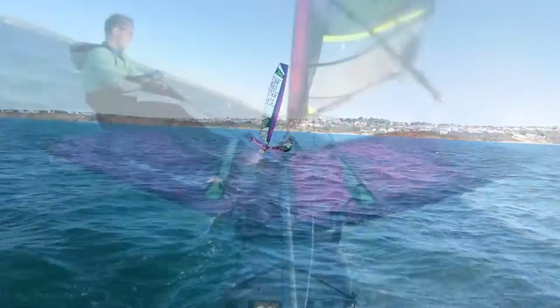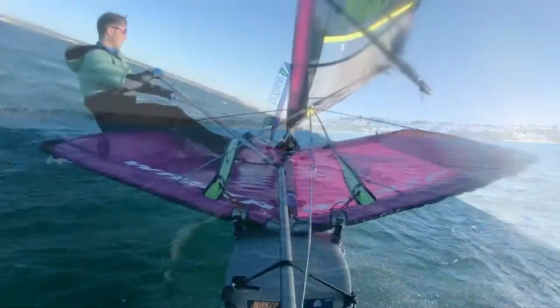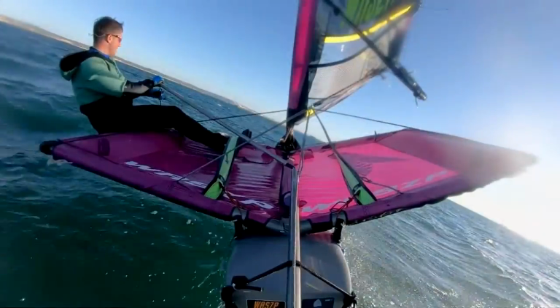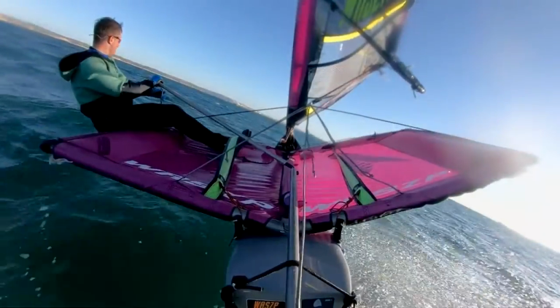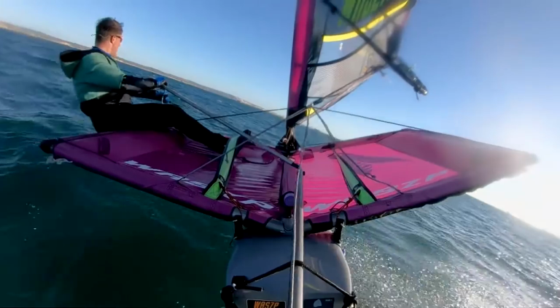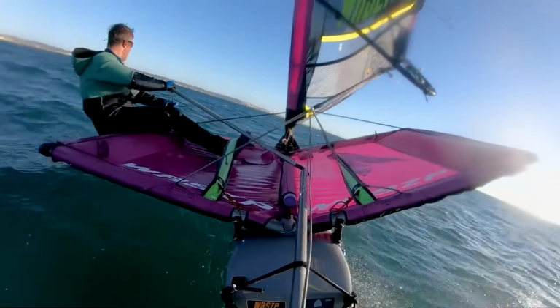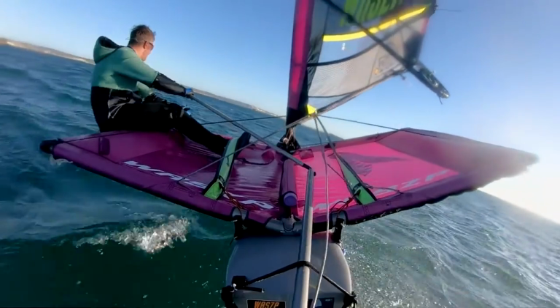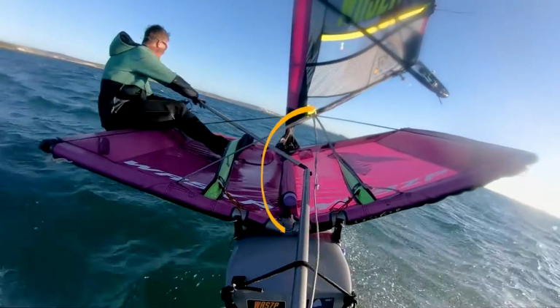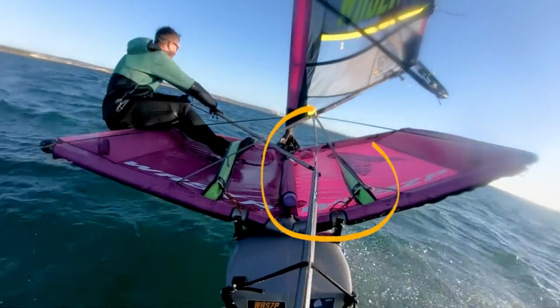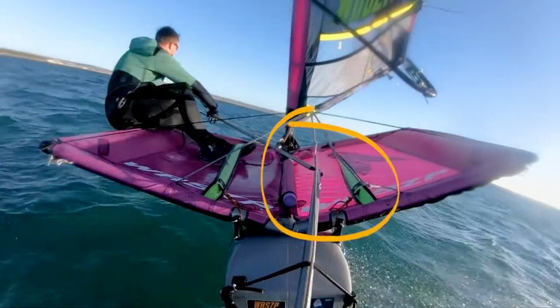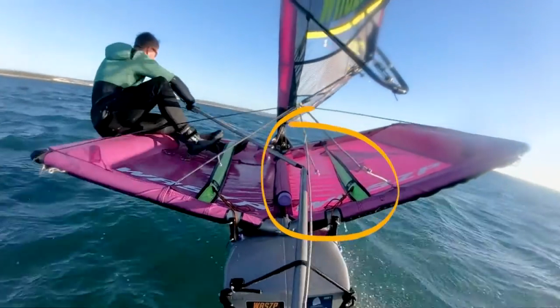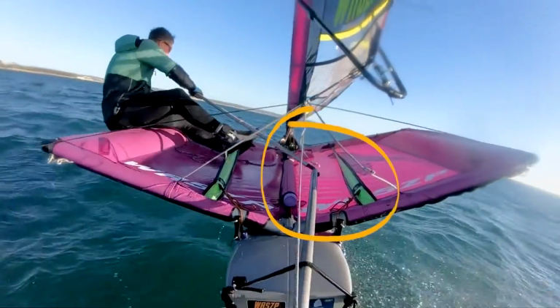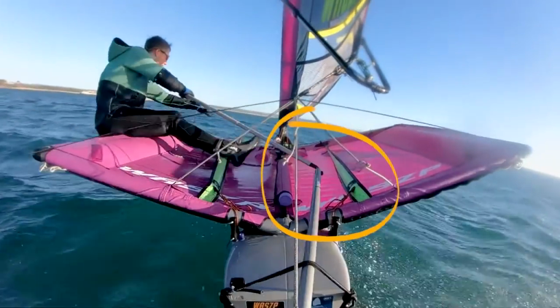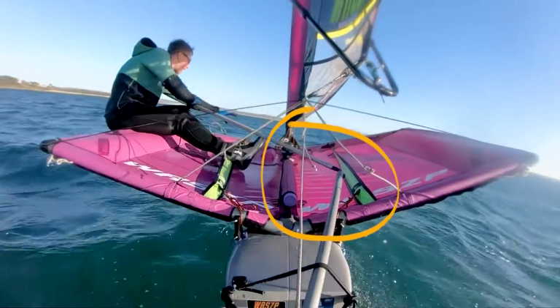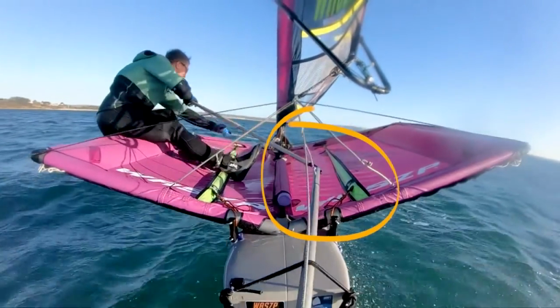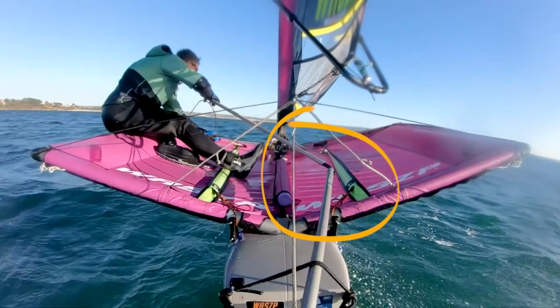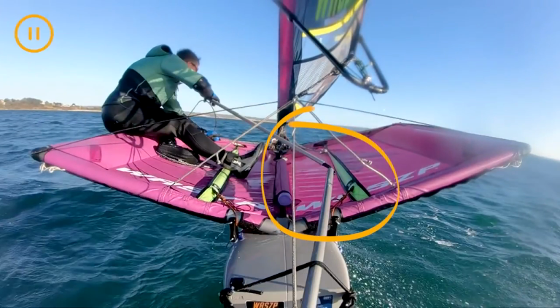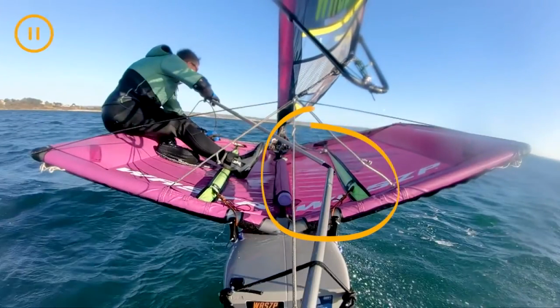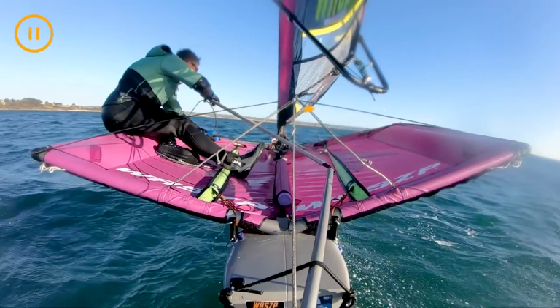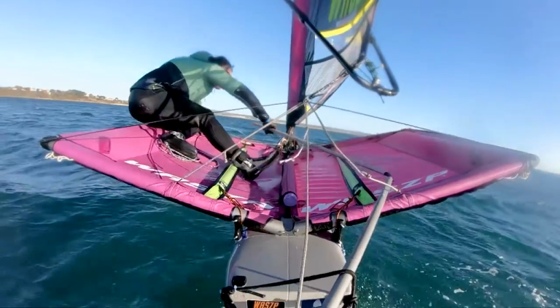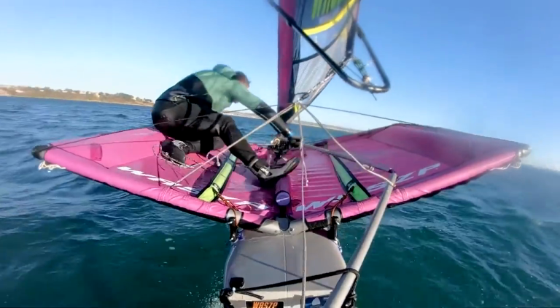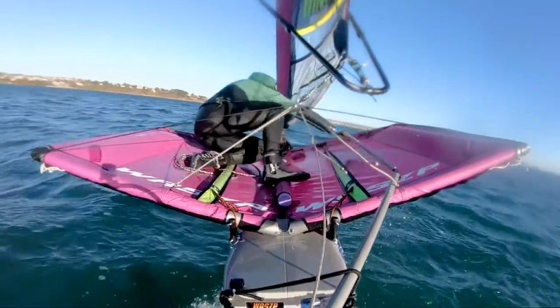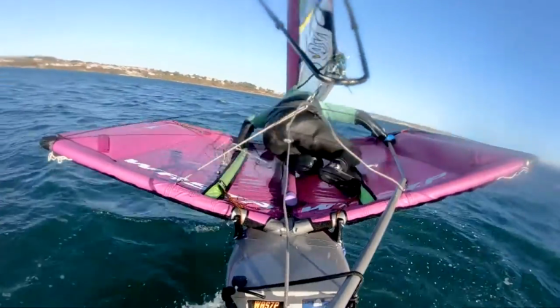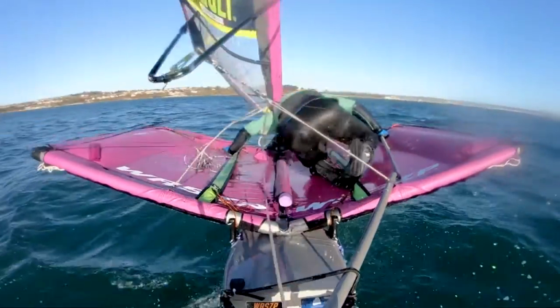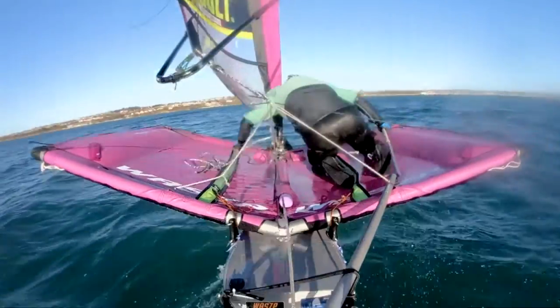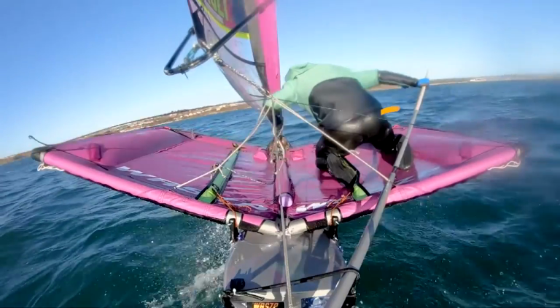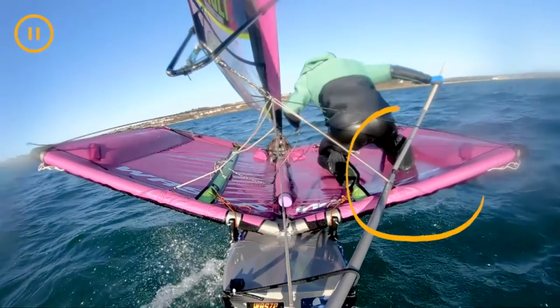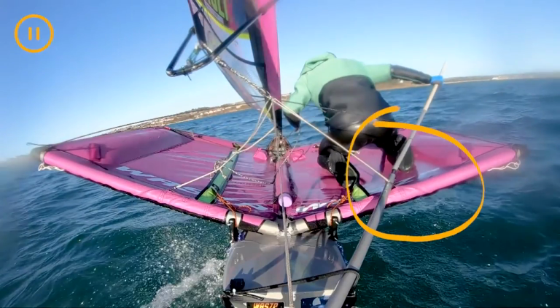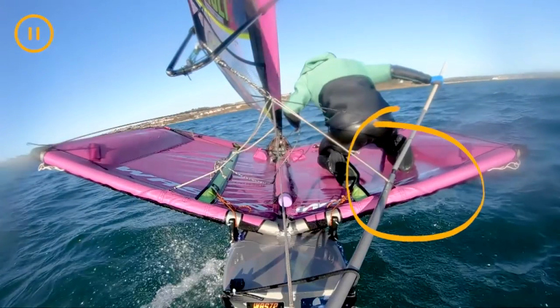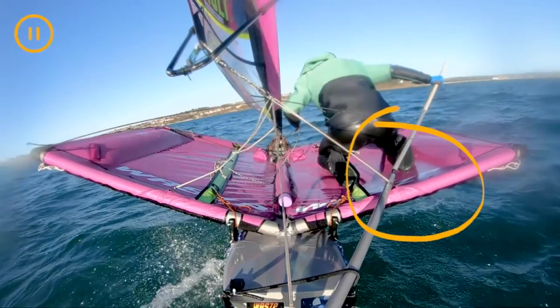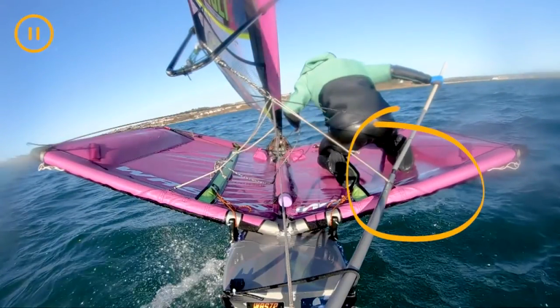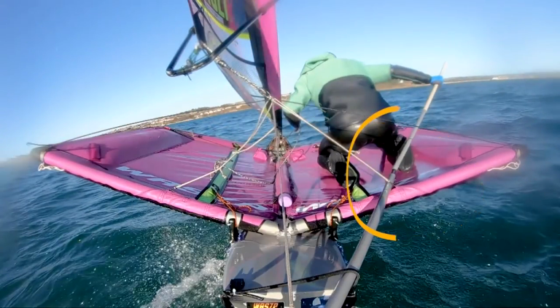Now let's take a look at the onboard camera. Notice how far the tiller moves in the first half of the tack — it just about reaches the toe straps, whereas in the second half of the tack it goes hard over and reaches a zed on the wasp logo.